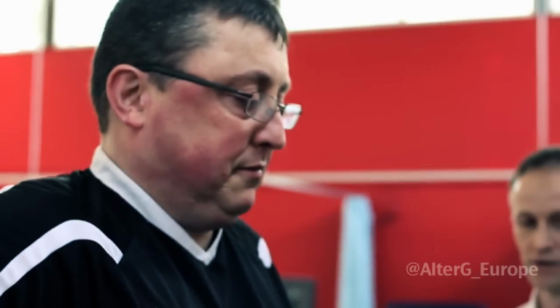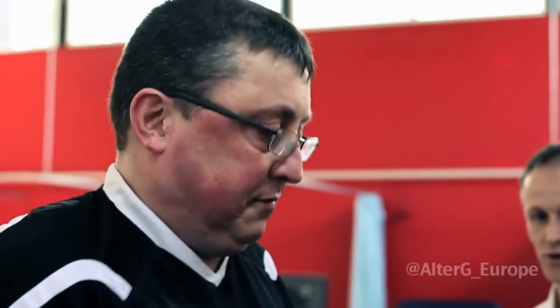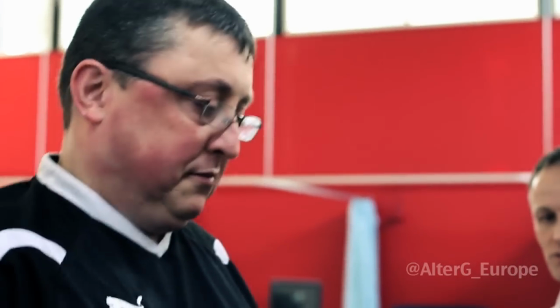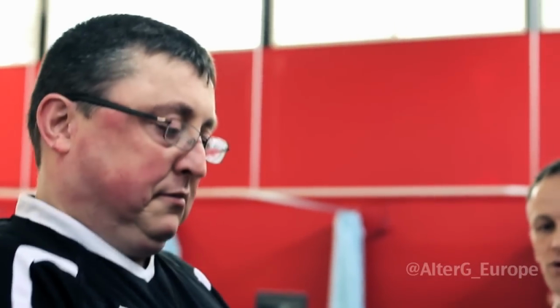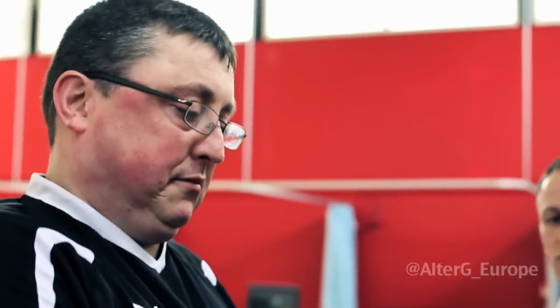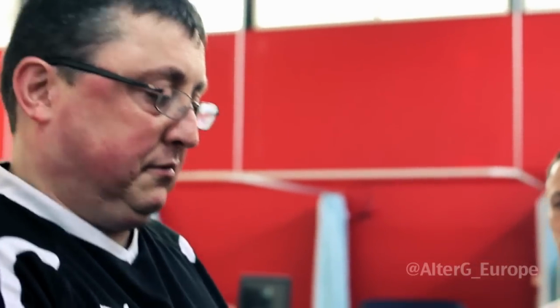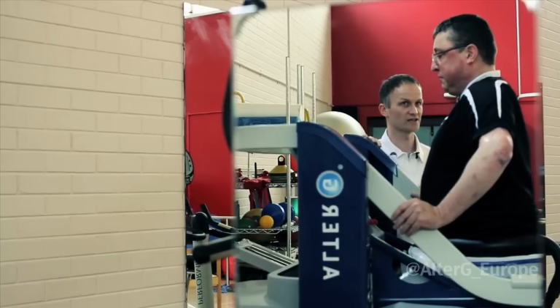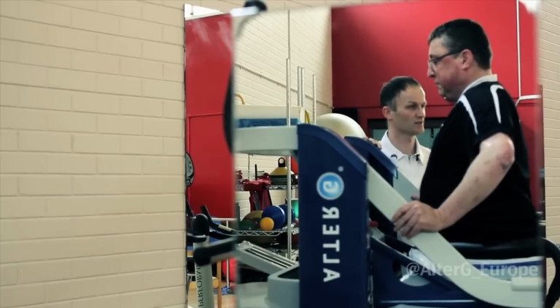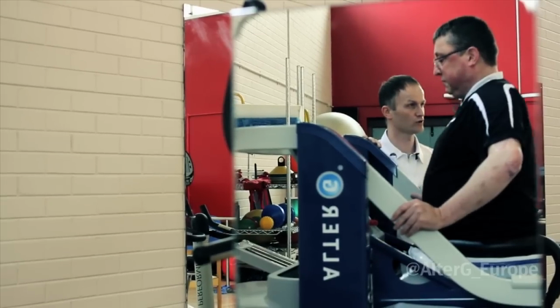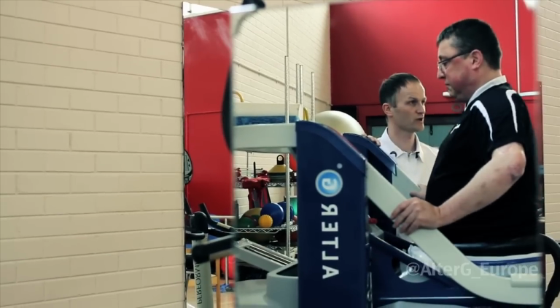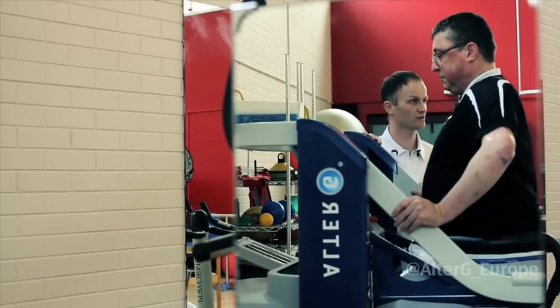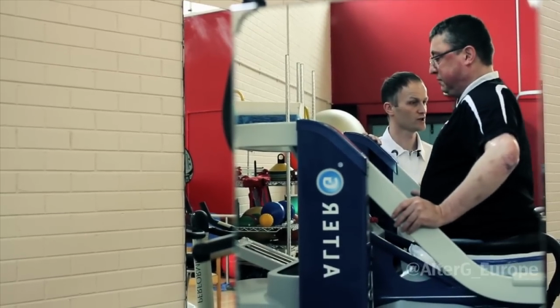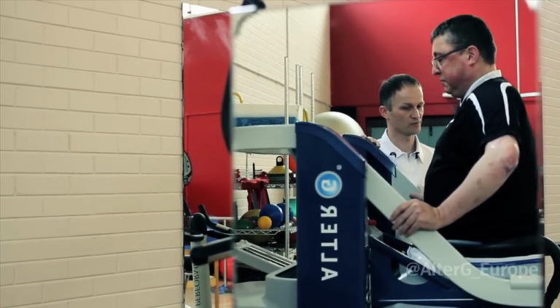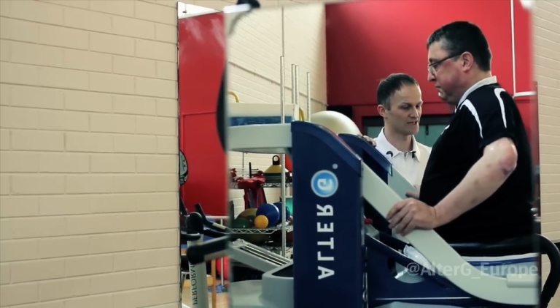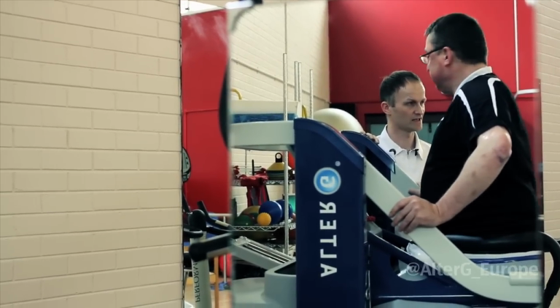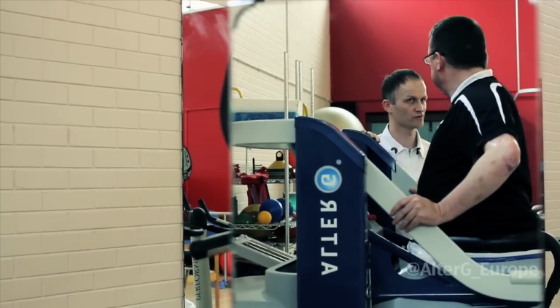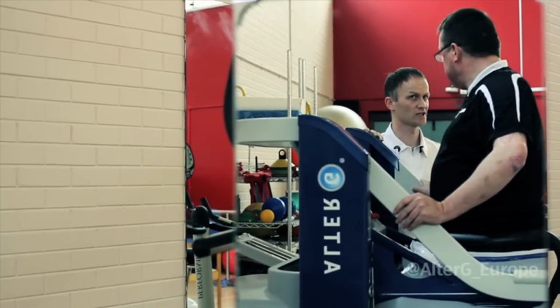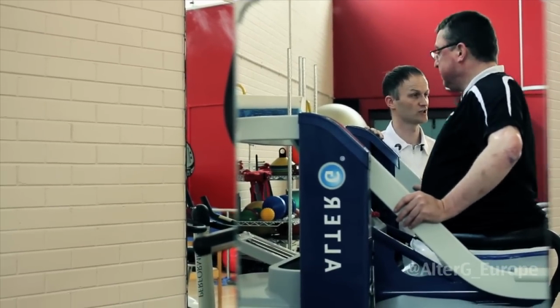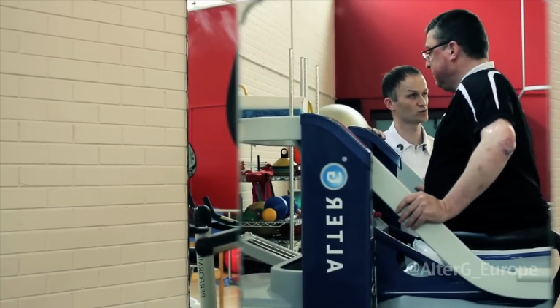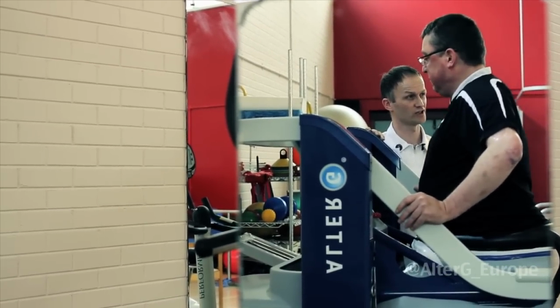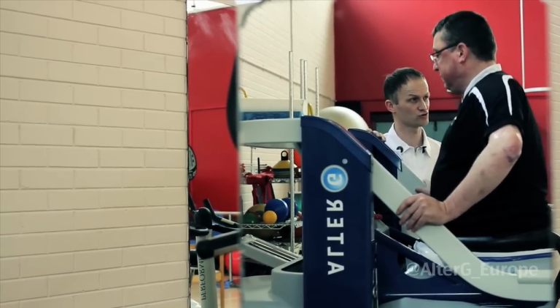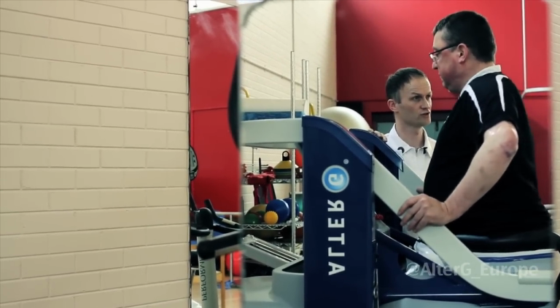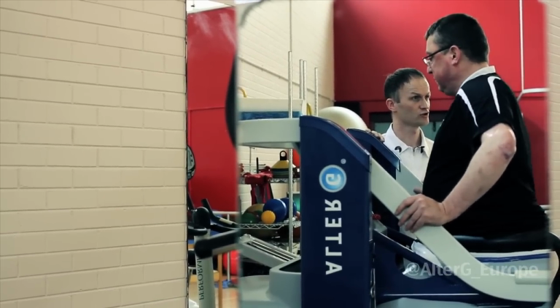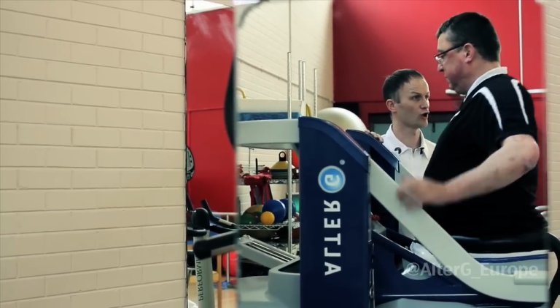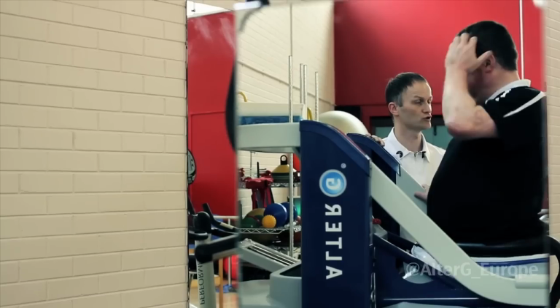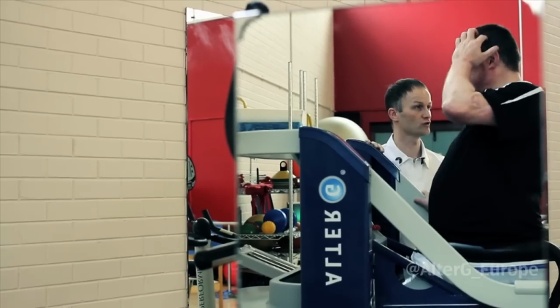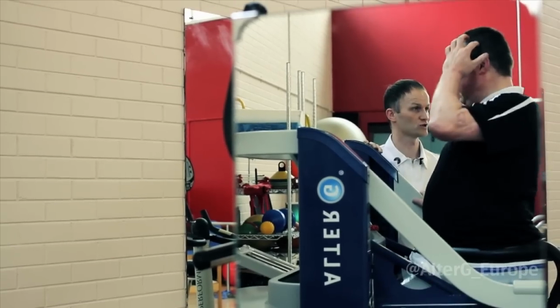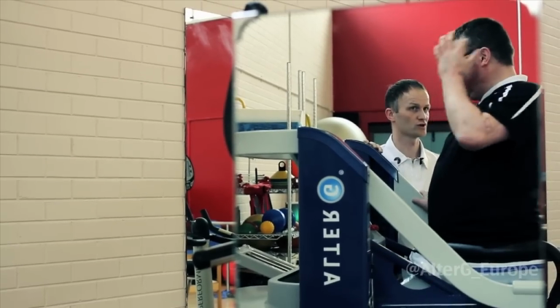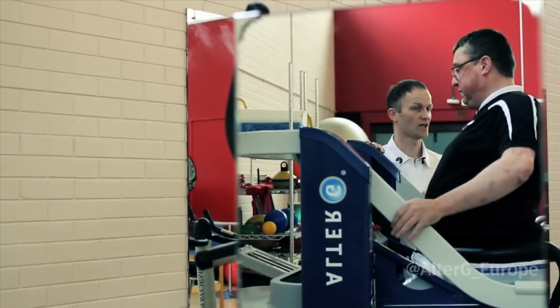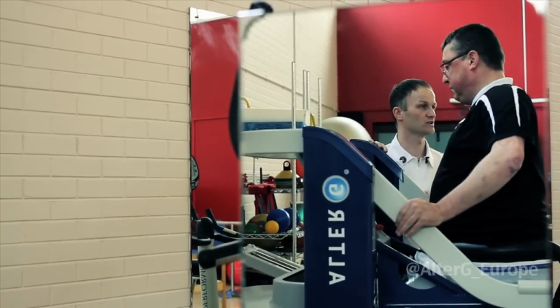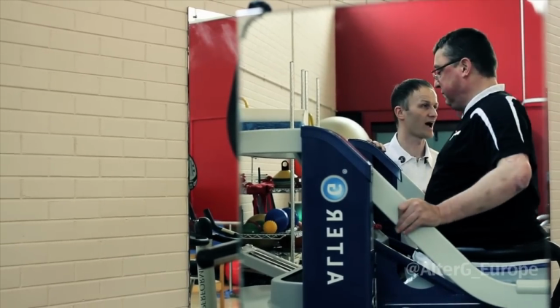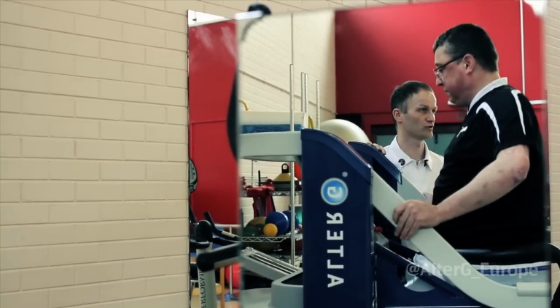He's a young man with family and kids and he wants to be active, but the nature of his conditions would really struggle to allow him to do things which he would deem active enough.